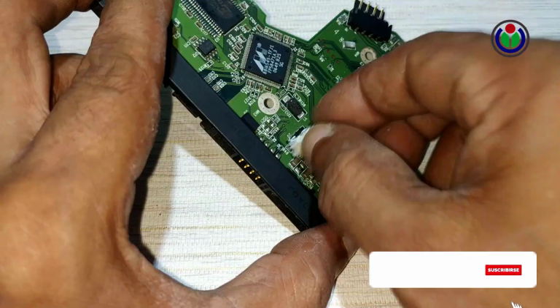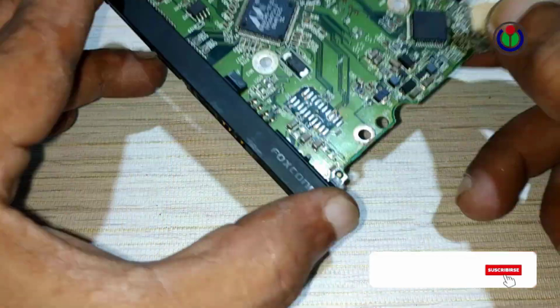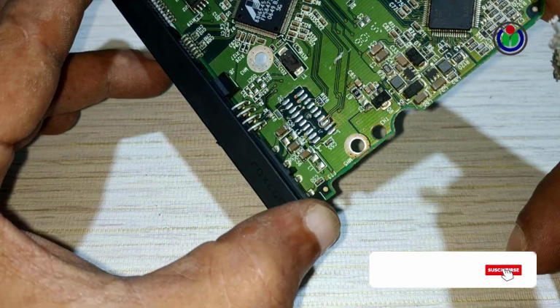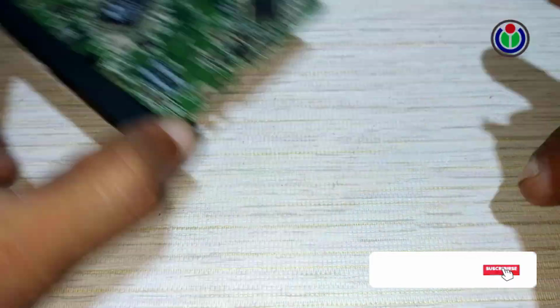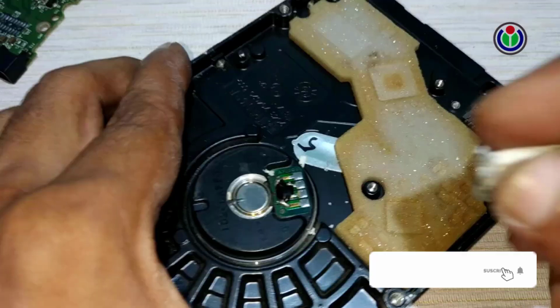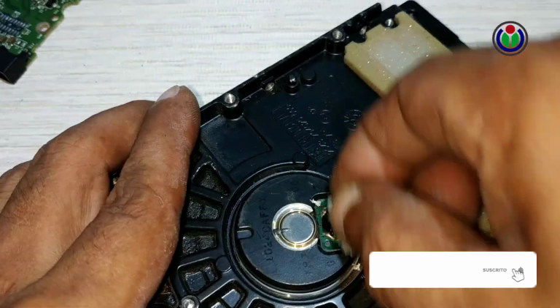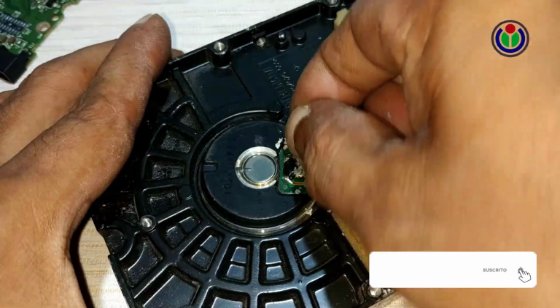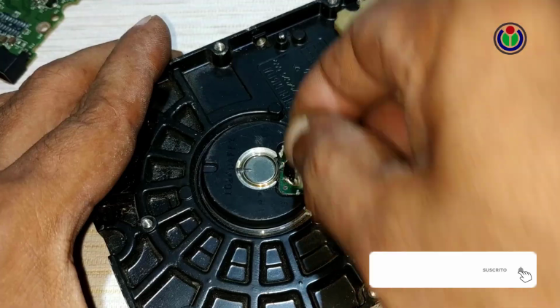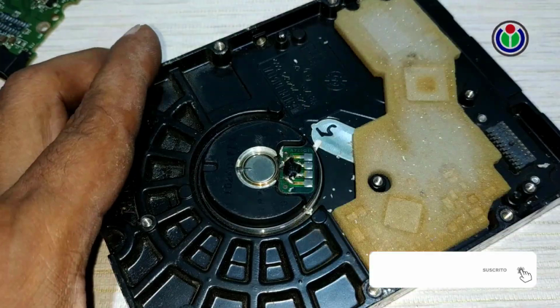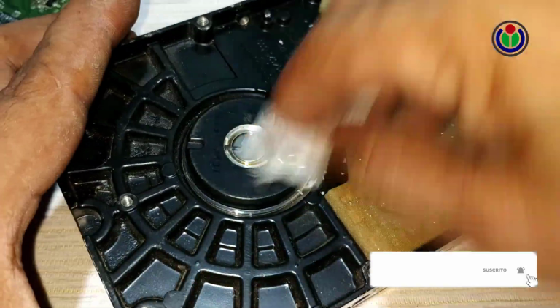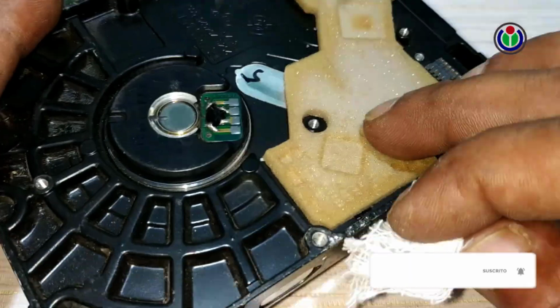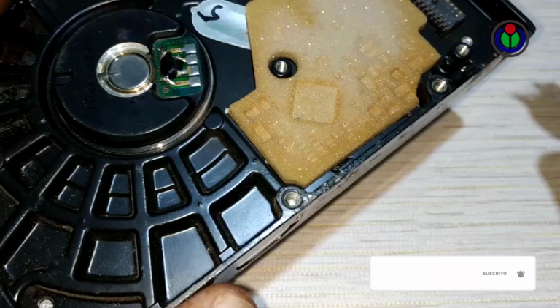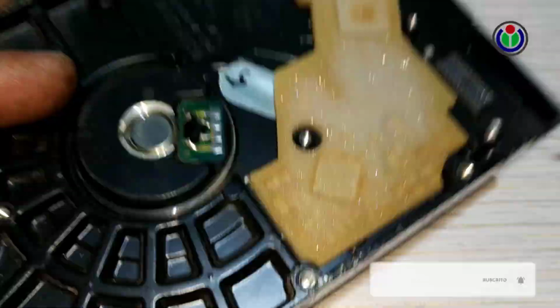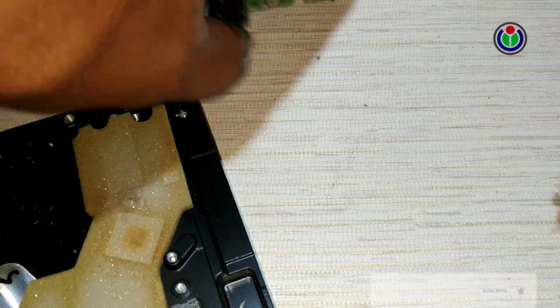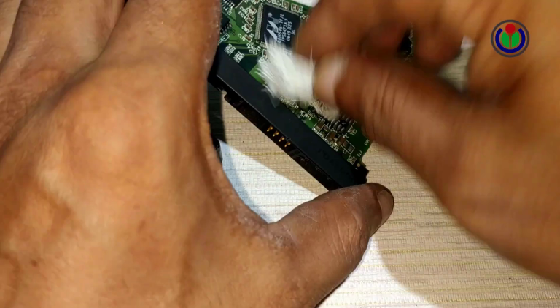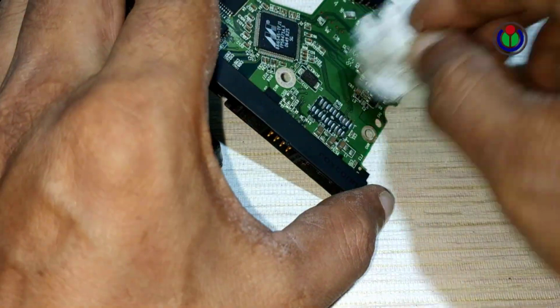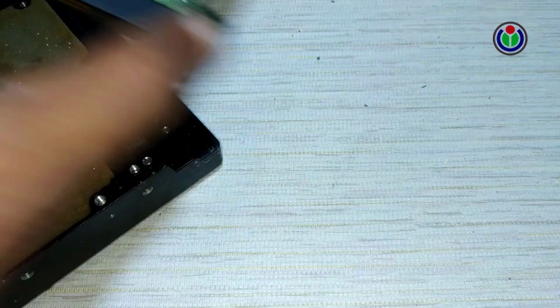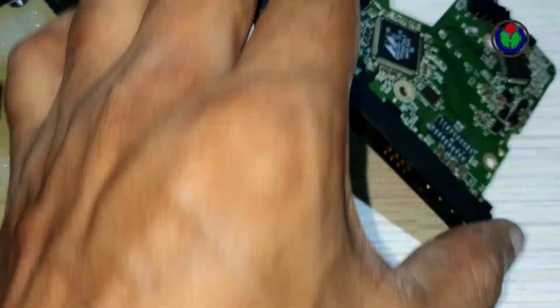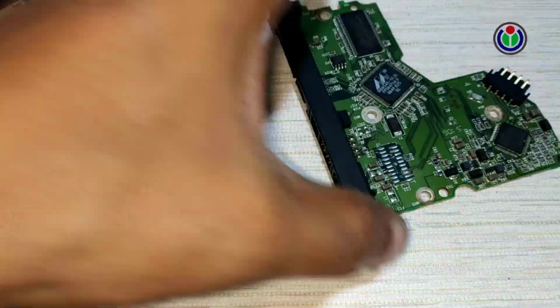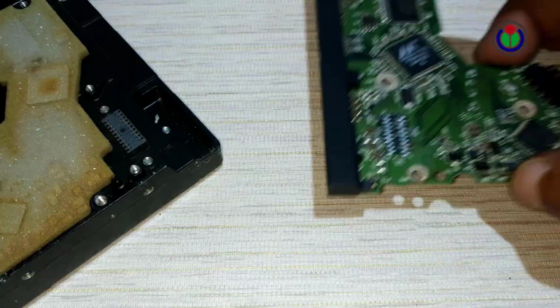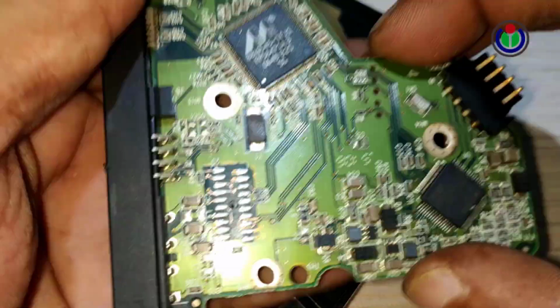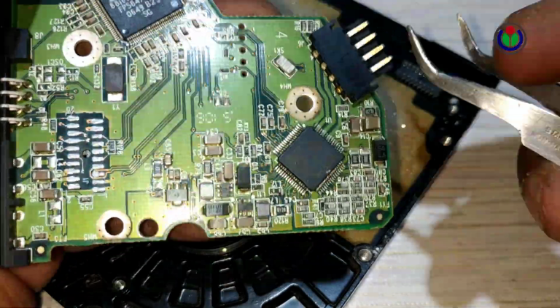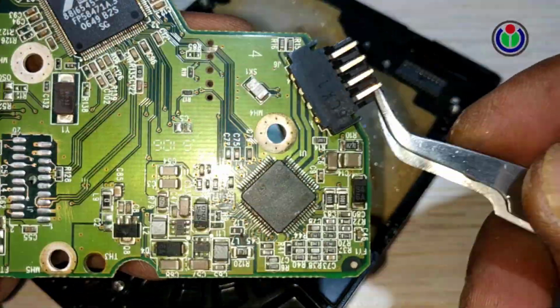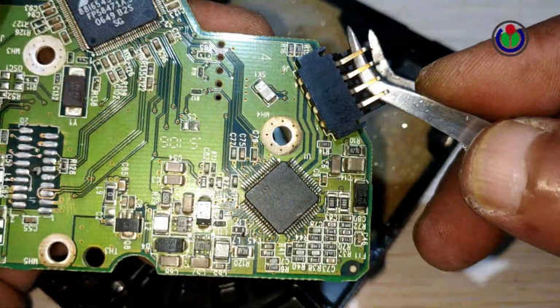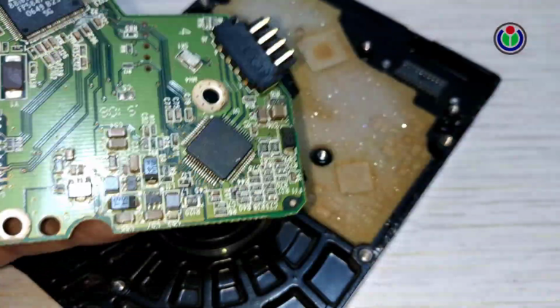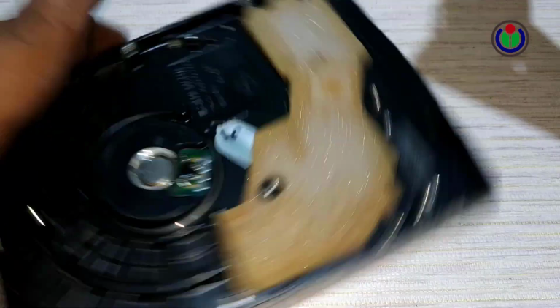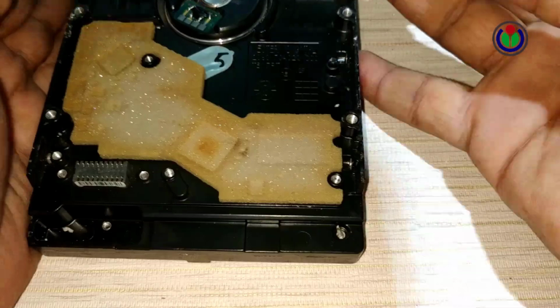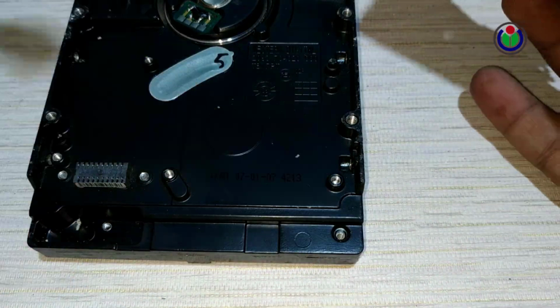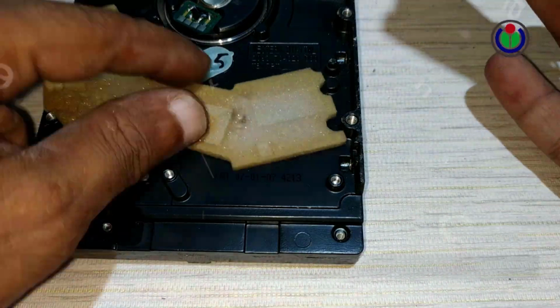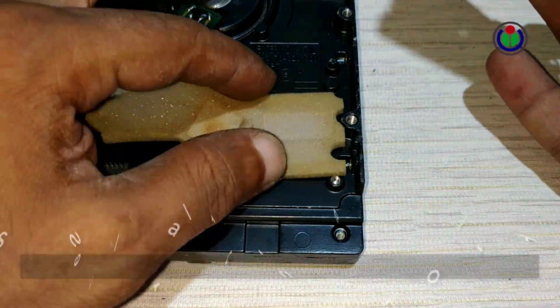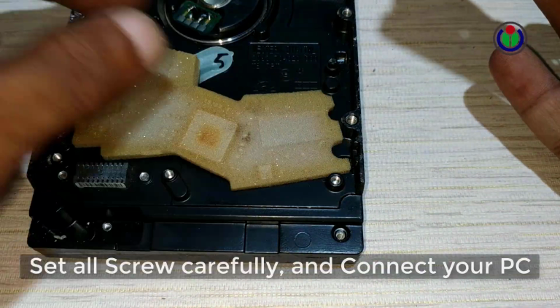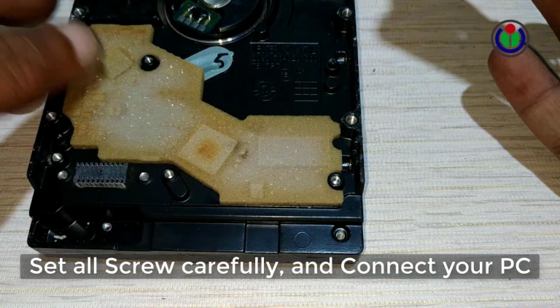After coating all the connecting points of the layout with soldering paste, fasten all the screws of the hard disk drive, then install the hard disk drive on the computer. Hopefully this process will make your dead hard disk drive usable again.